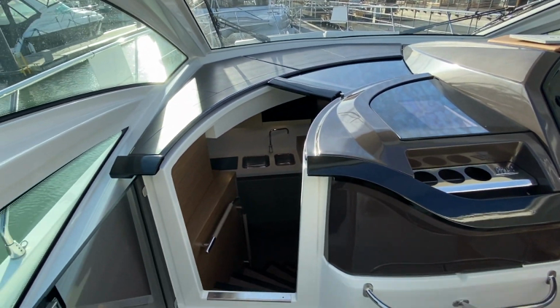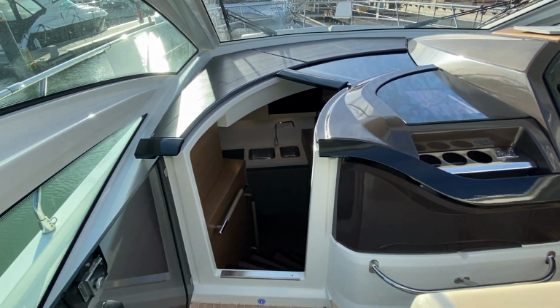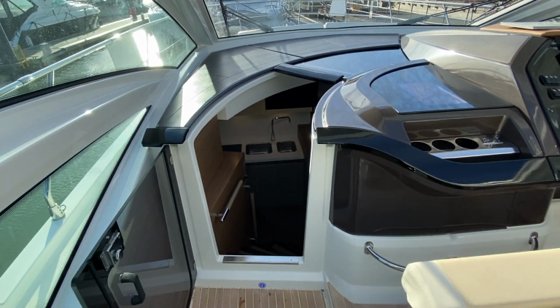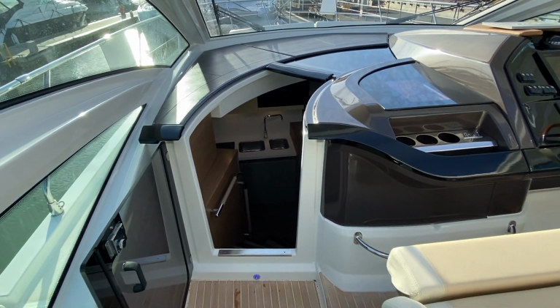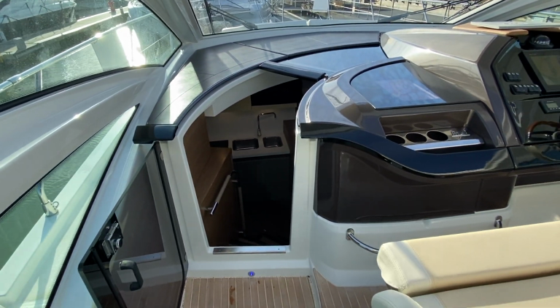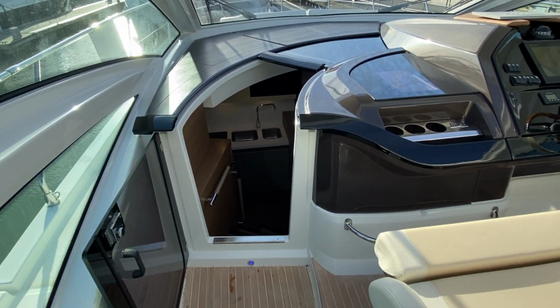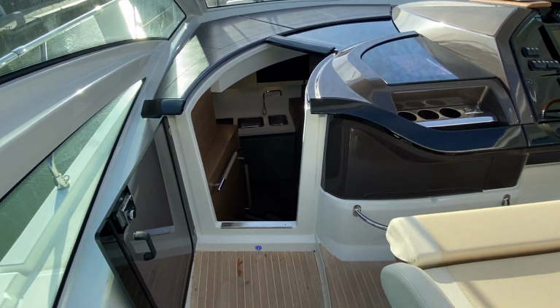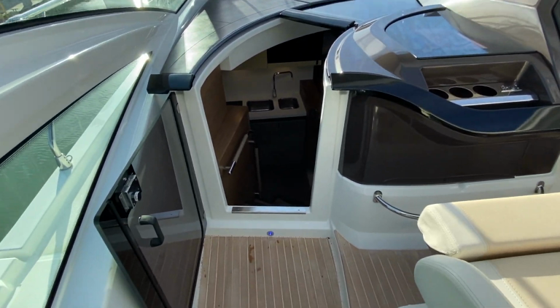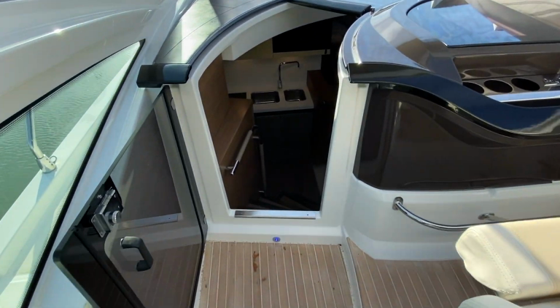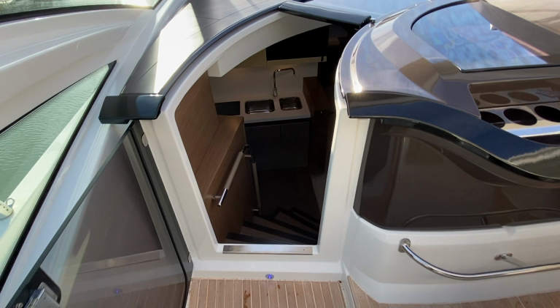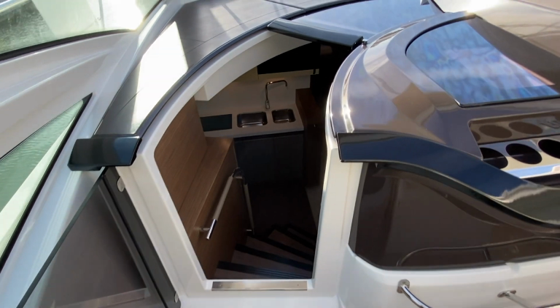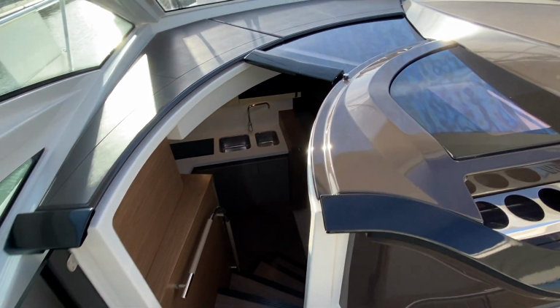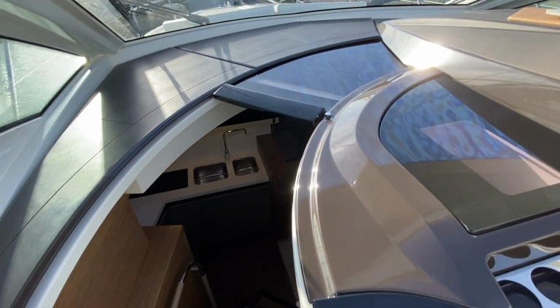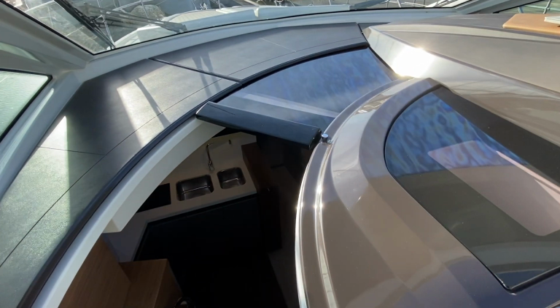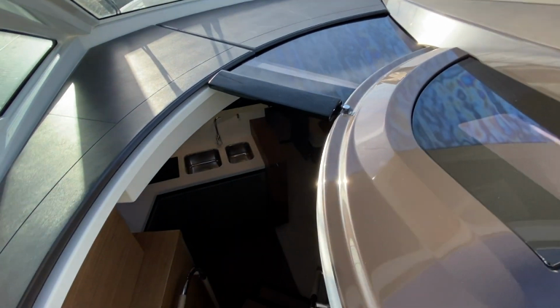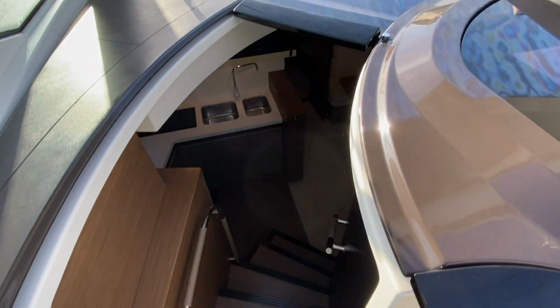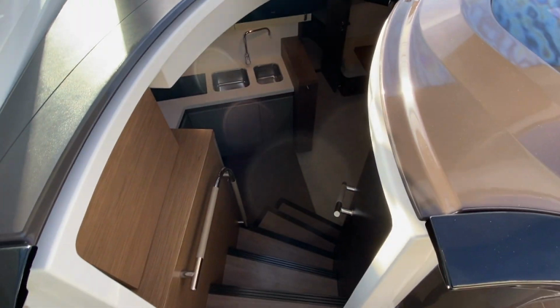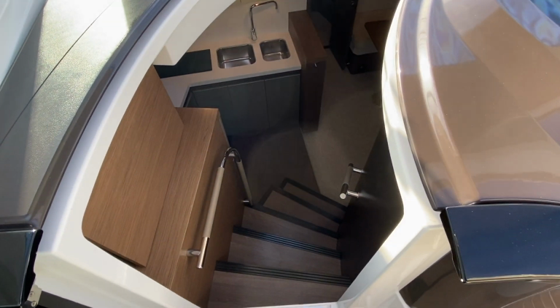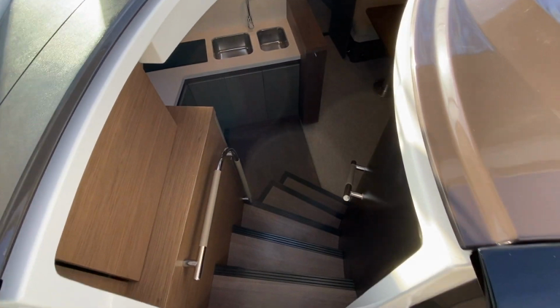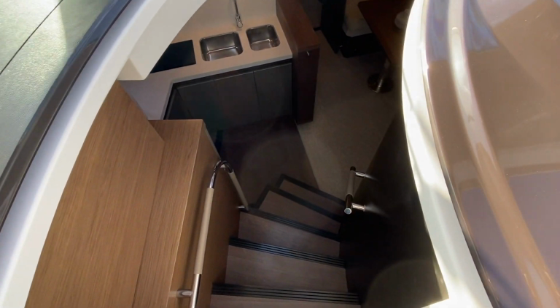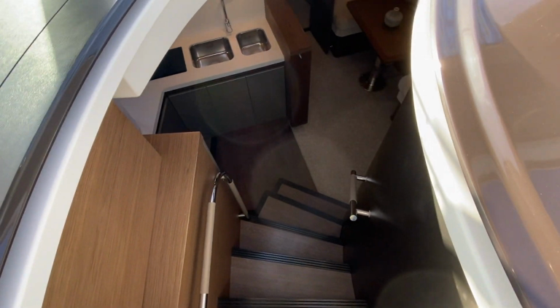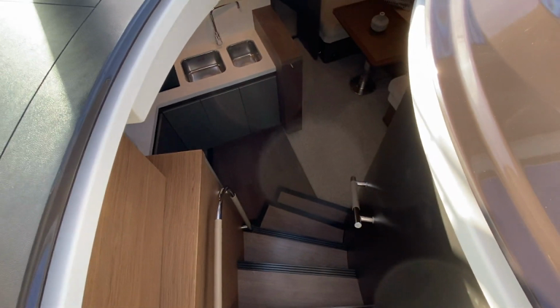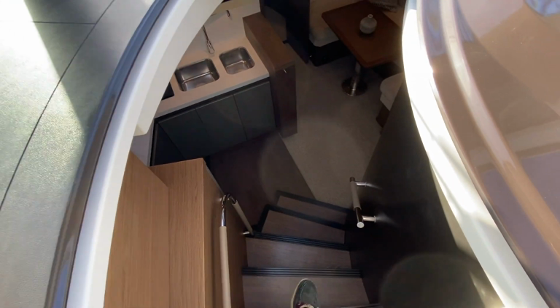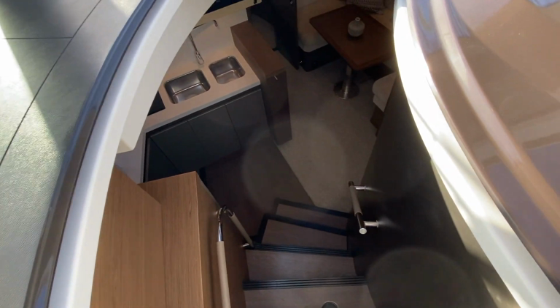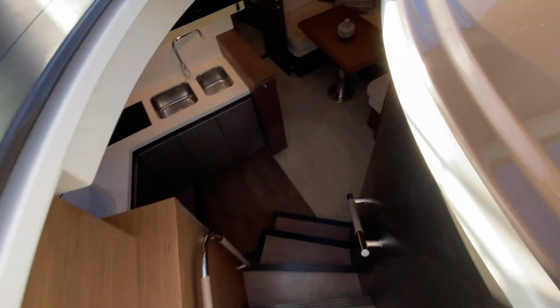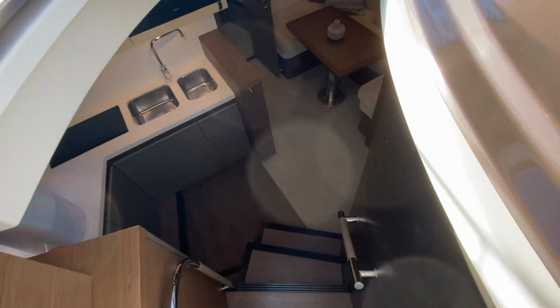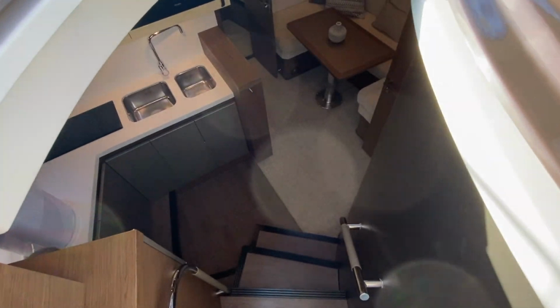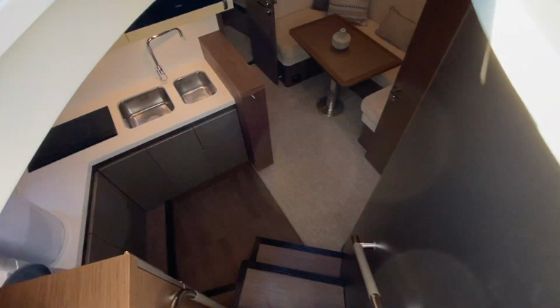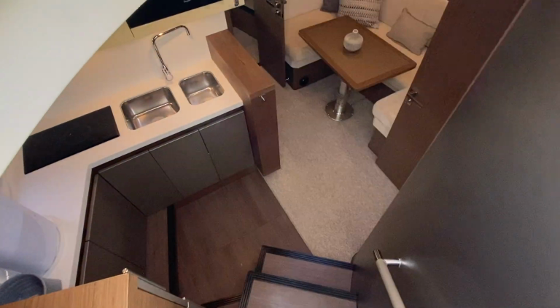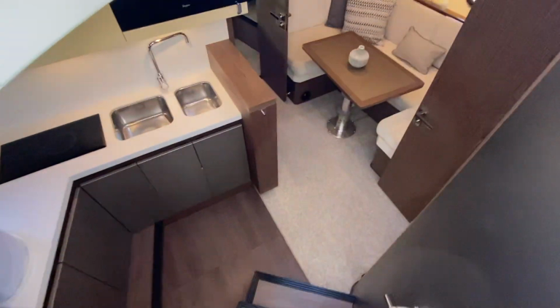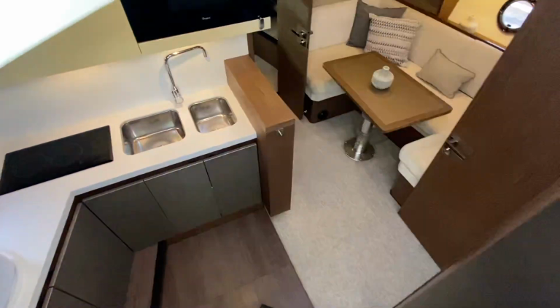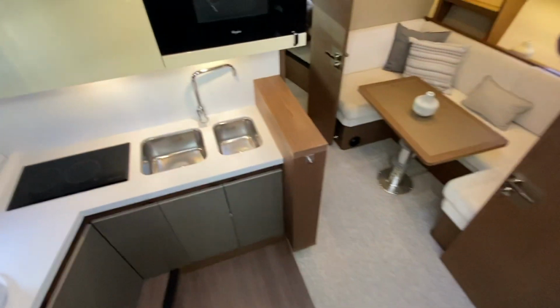There's a Fusion stereo speaker system throughout the boat, and you've got a really nice skylighted companionway down into the saloon and galley.